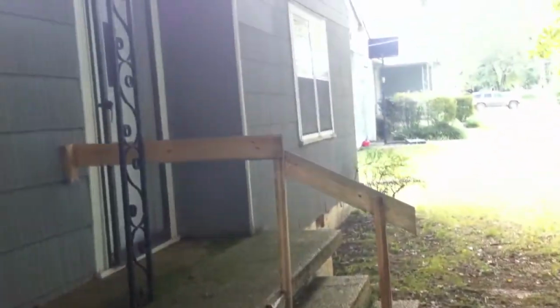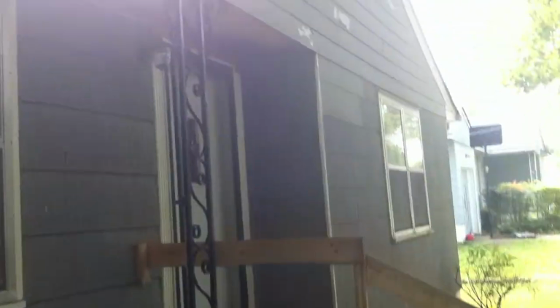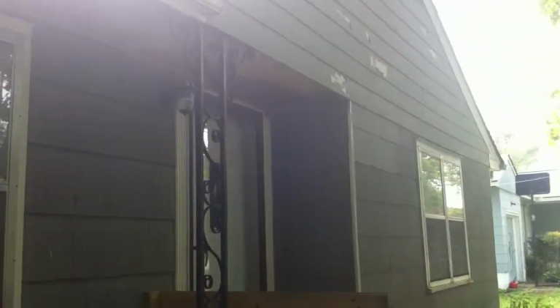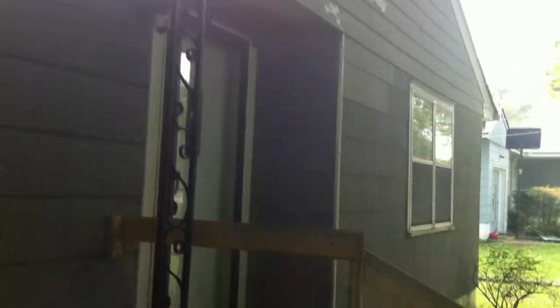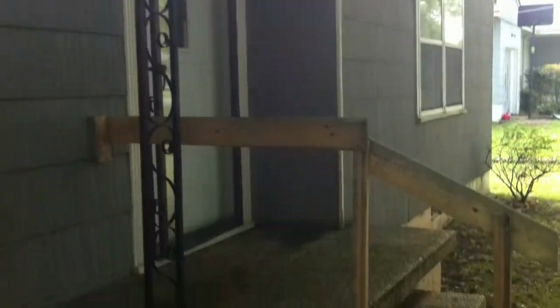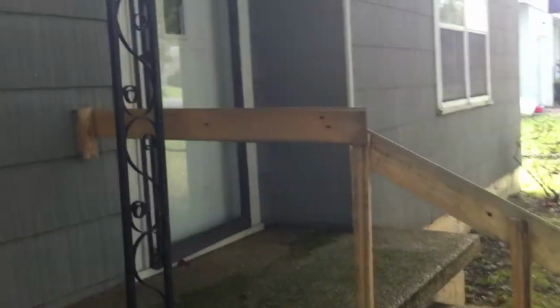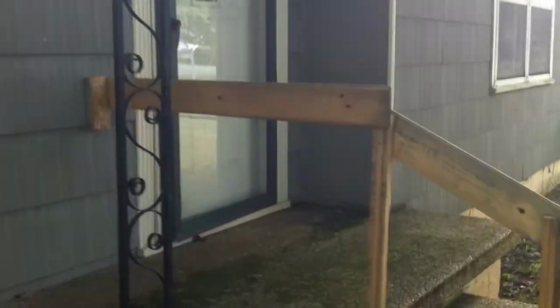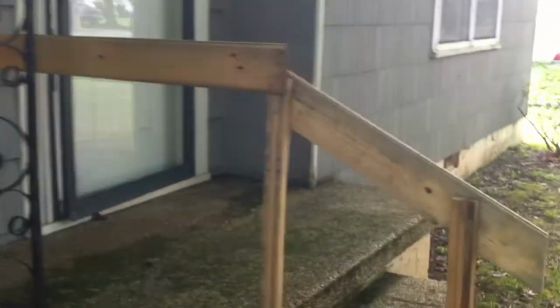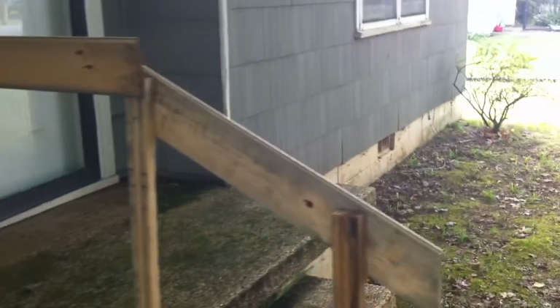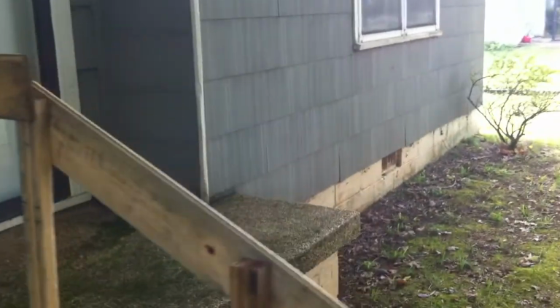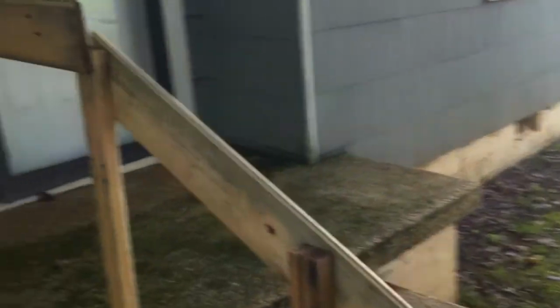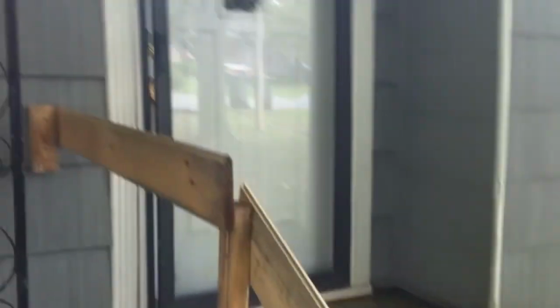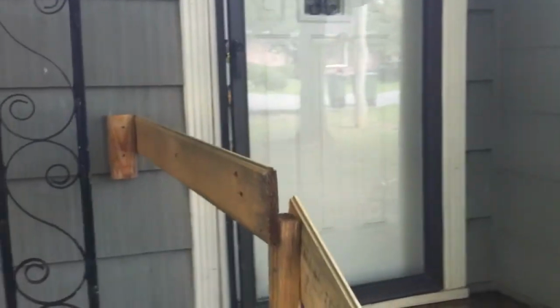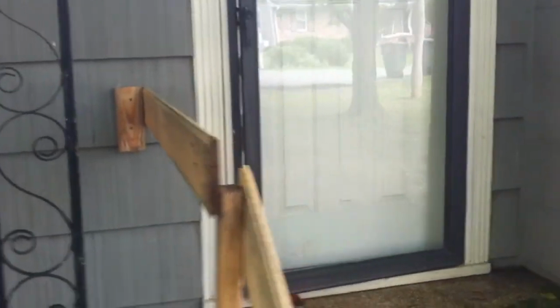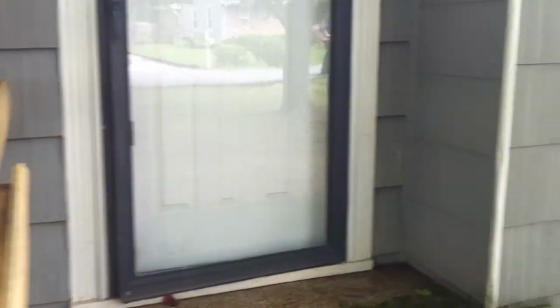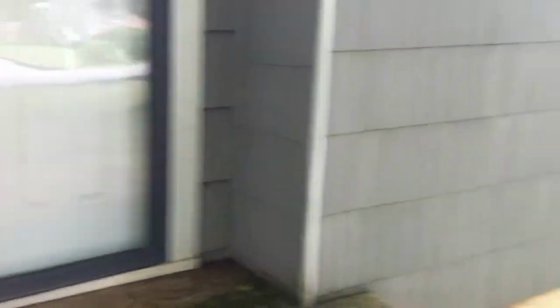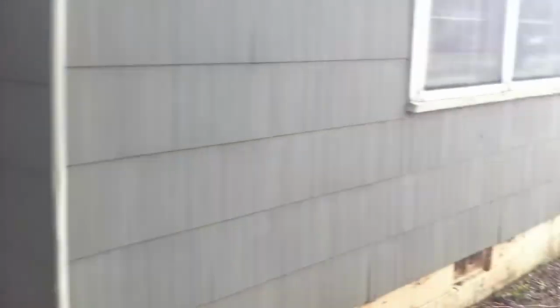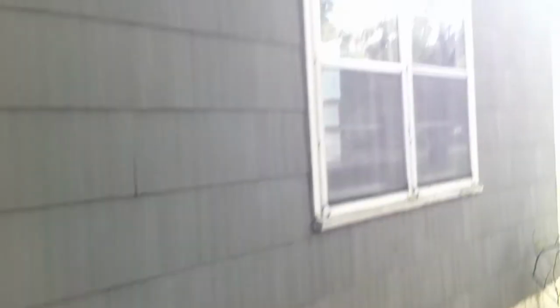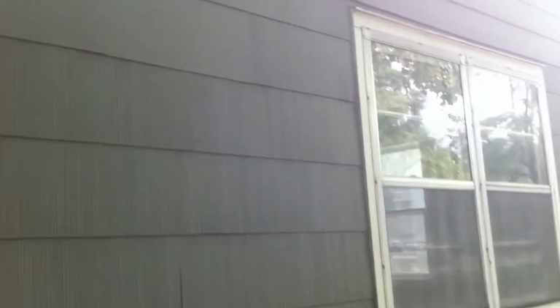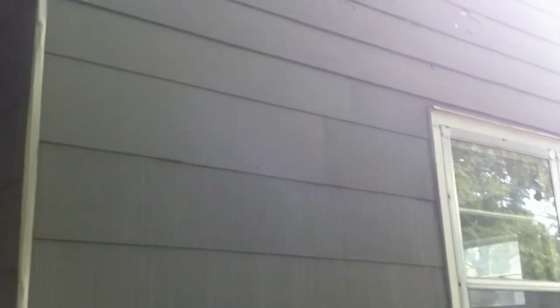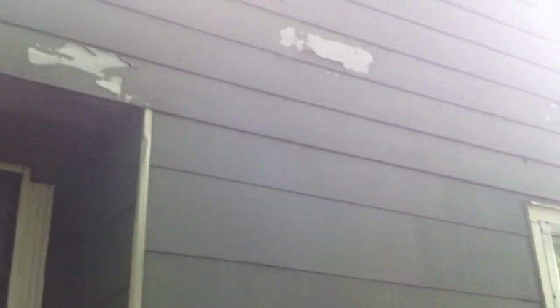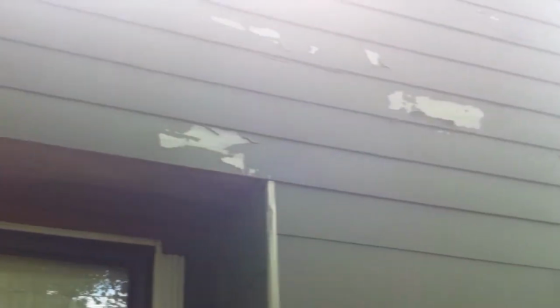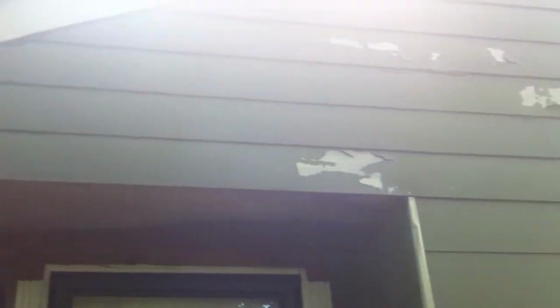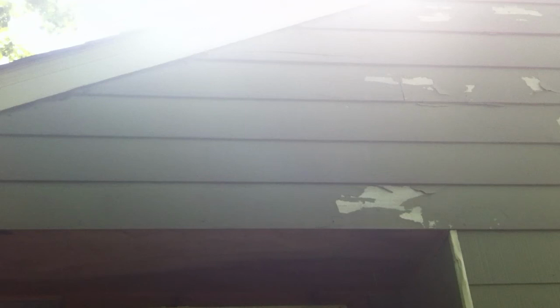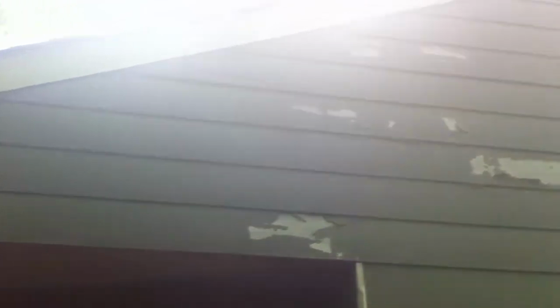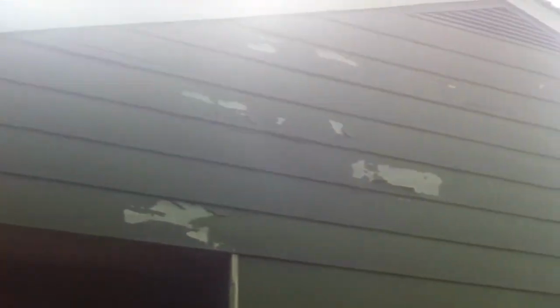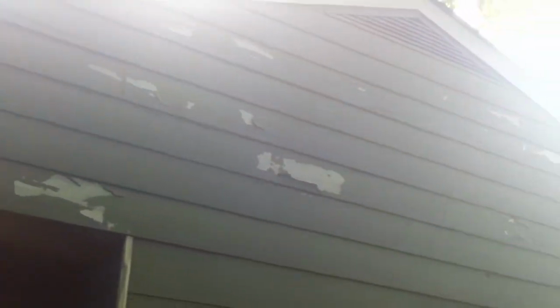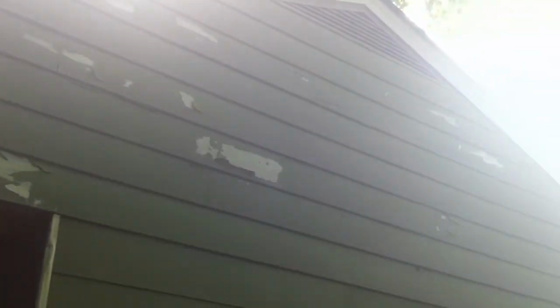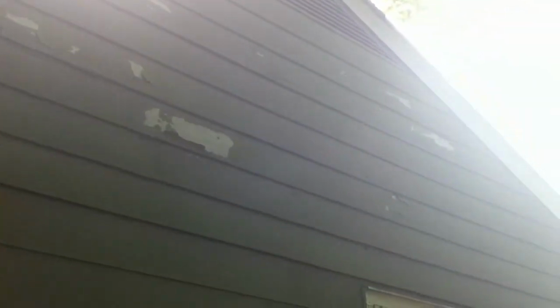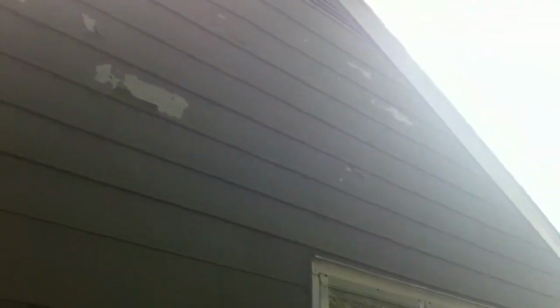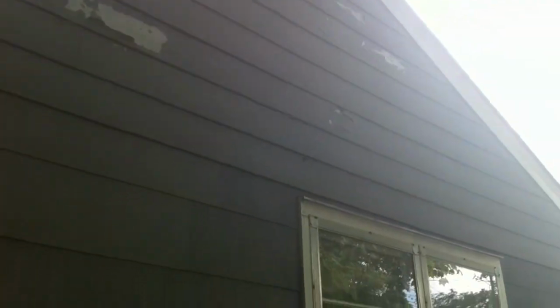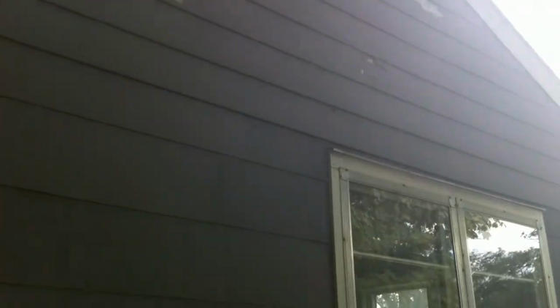The front porch. The temporary handrail. If you look up here, some of the siding — paint is peeling off.